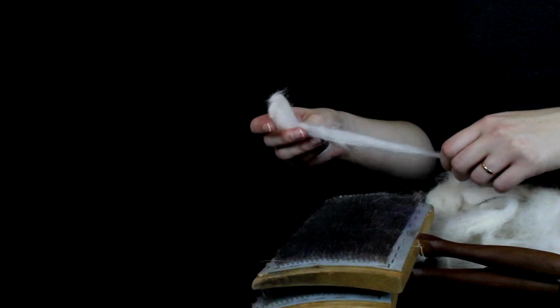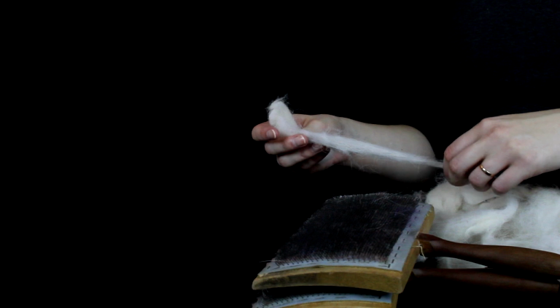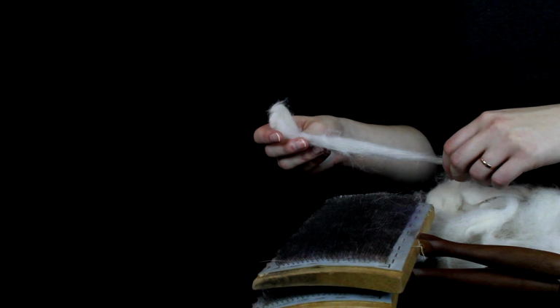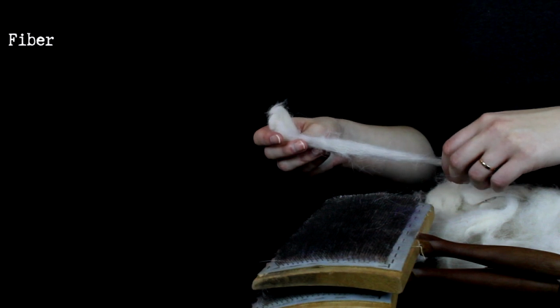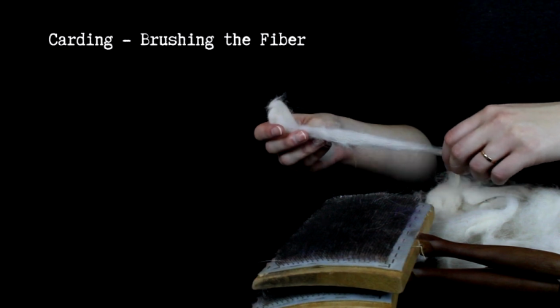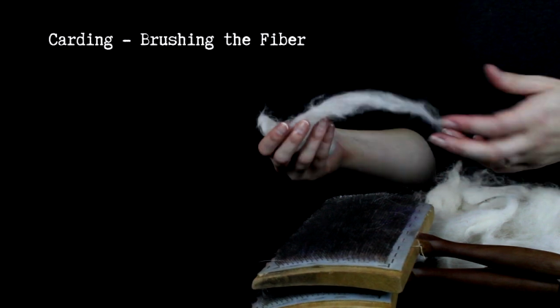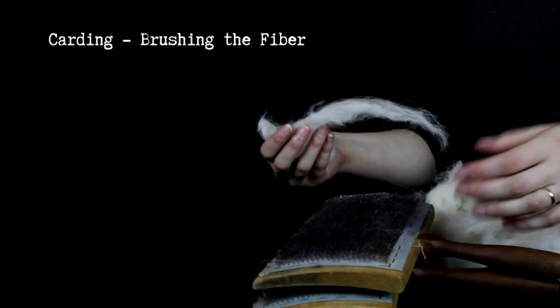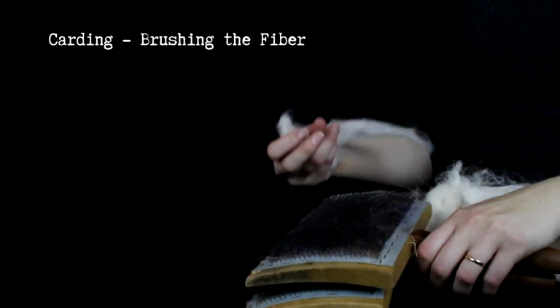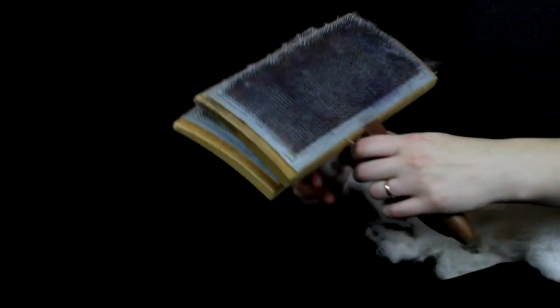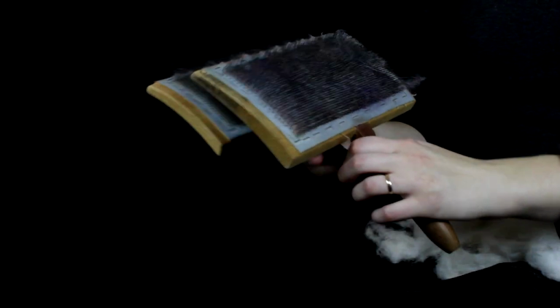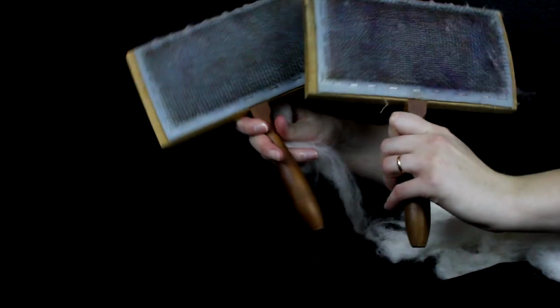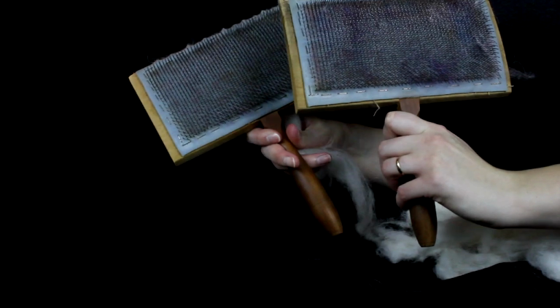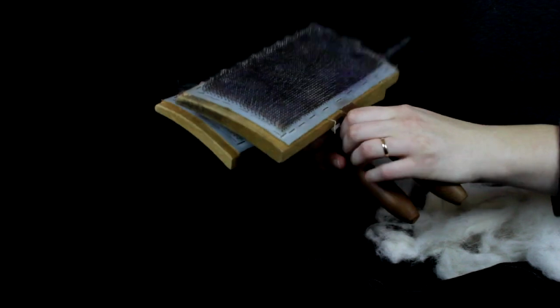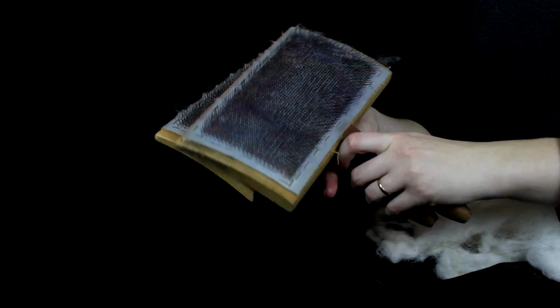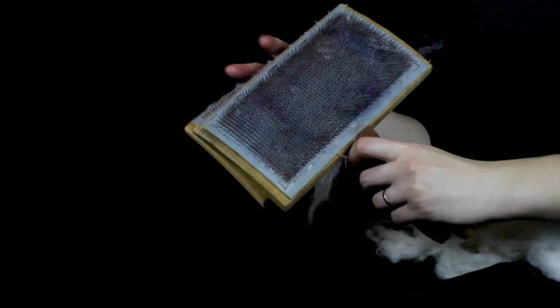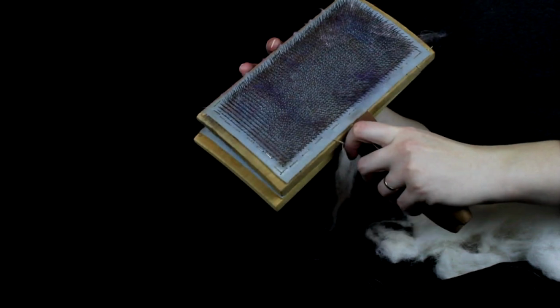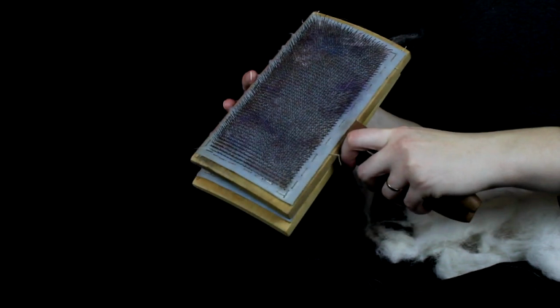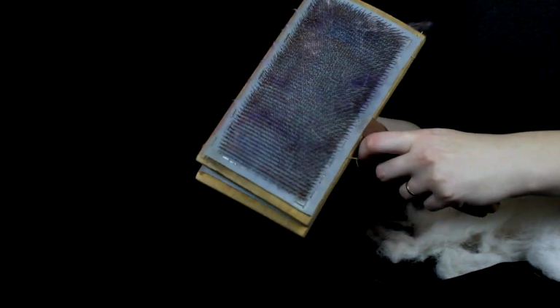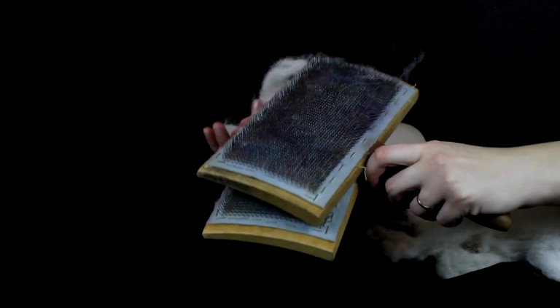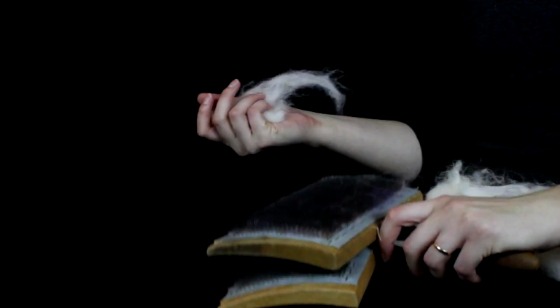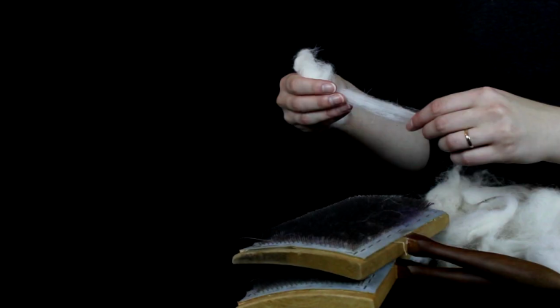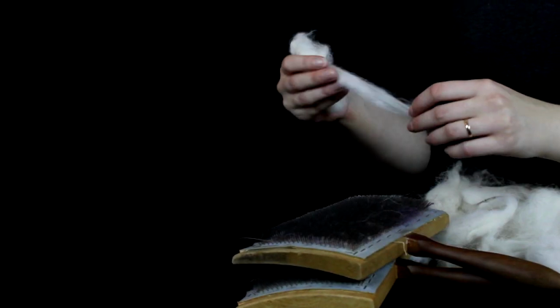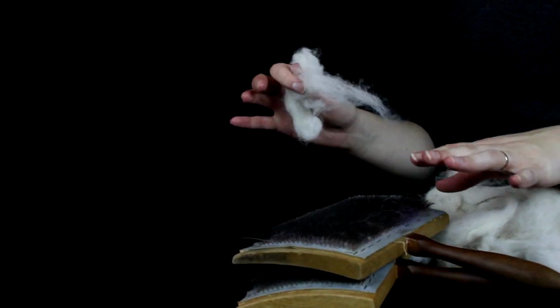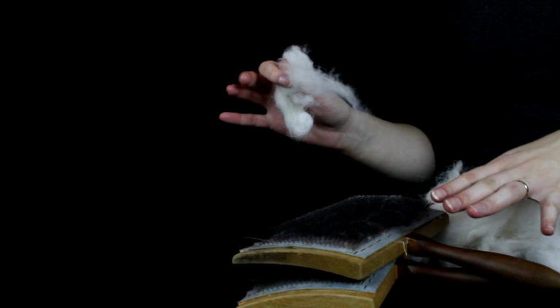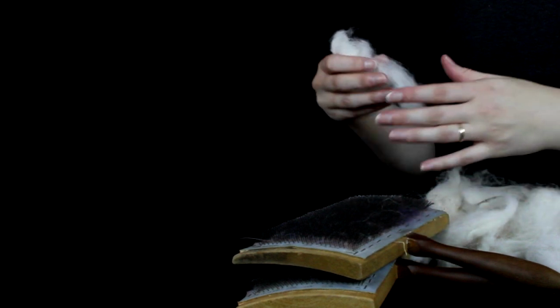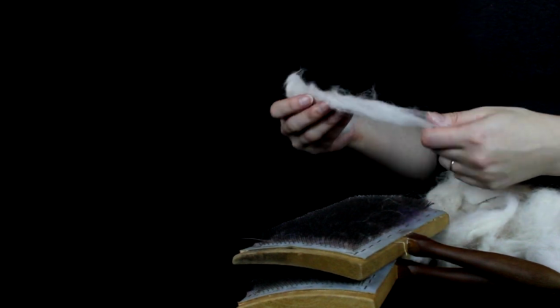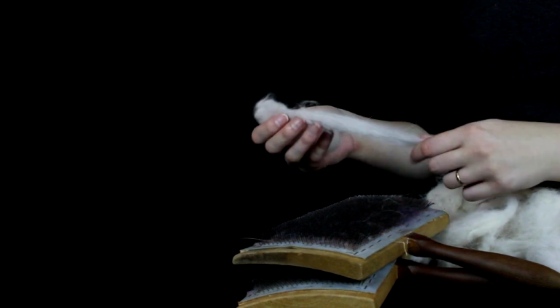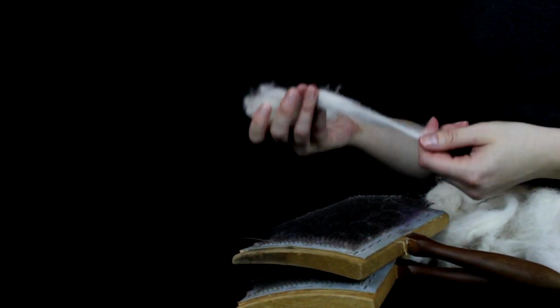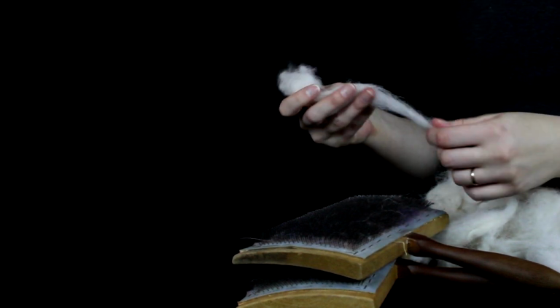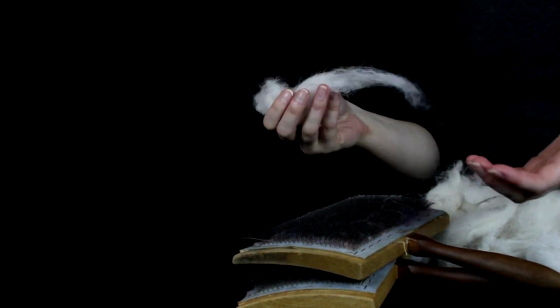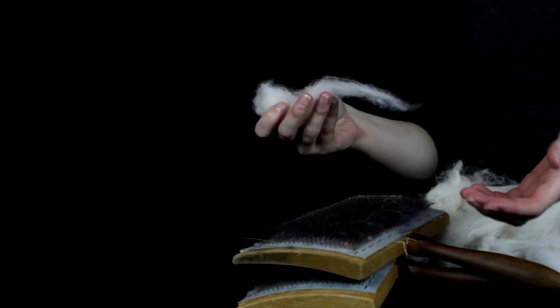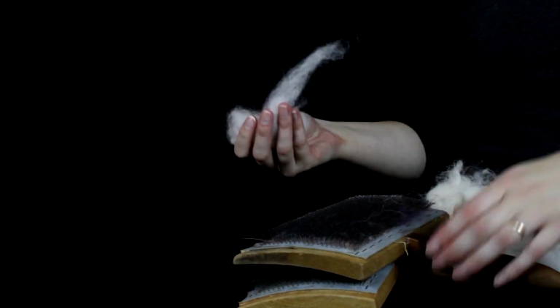Once your dyed fiber is dry, you are ready to card it. You can use these hand cards that you can get online — I got these used so that they were cheaper, or you can get new ones. For this demonstration, I'm using undyed fiber, which is white, so it will be easier for you to see.